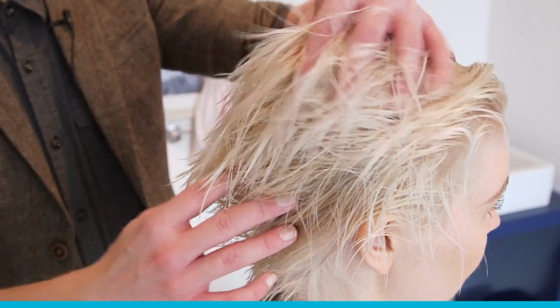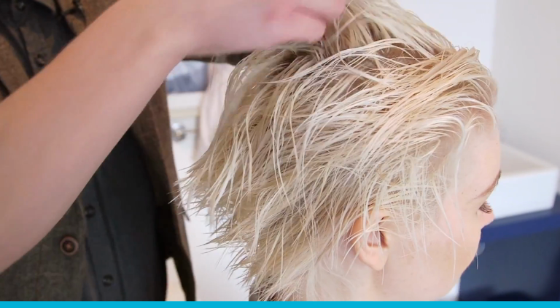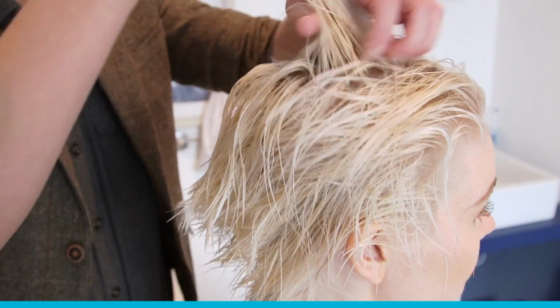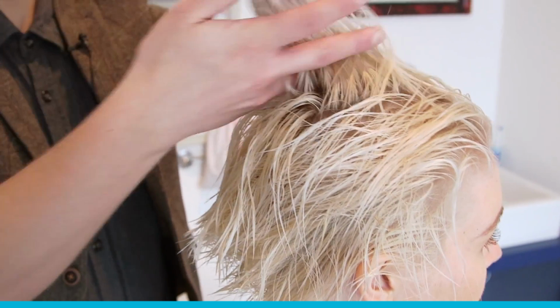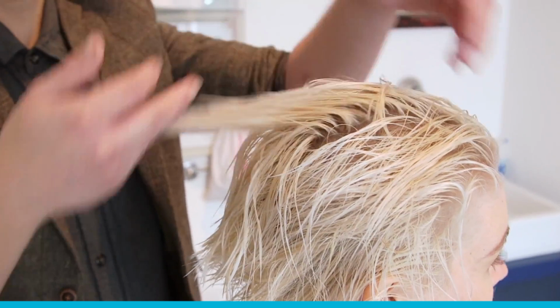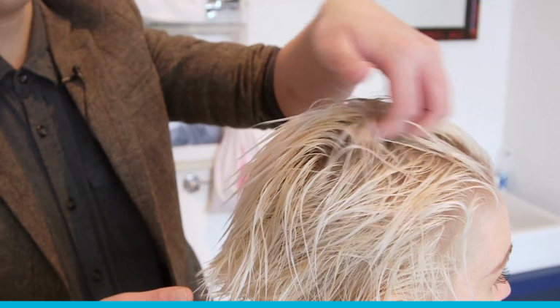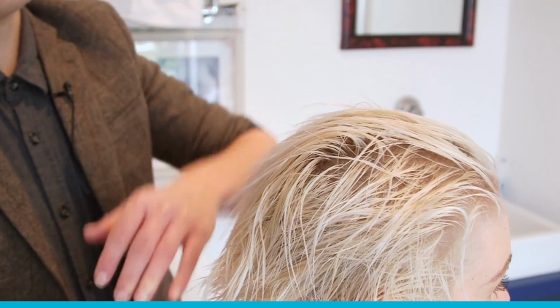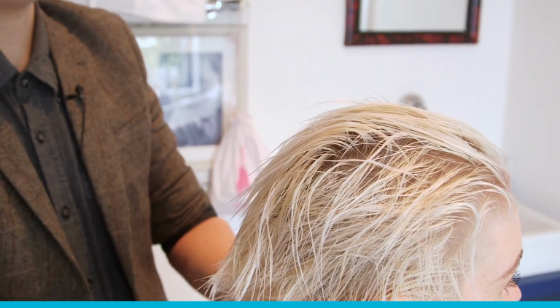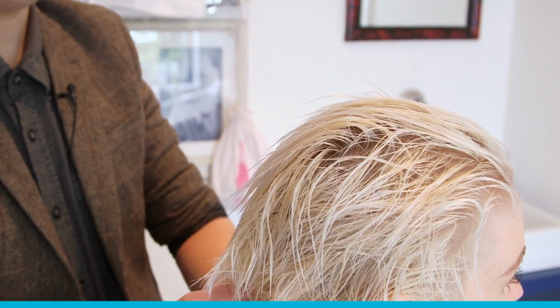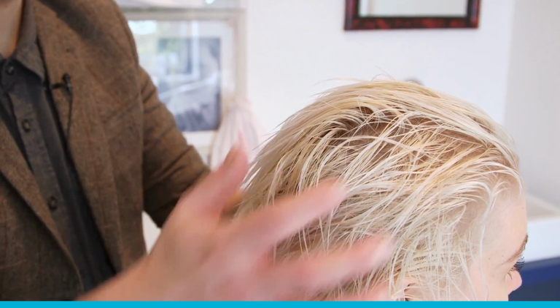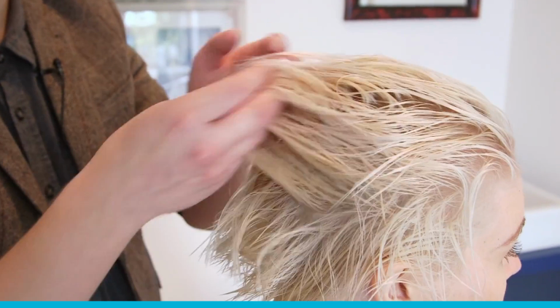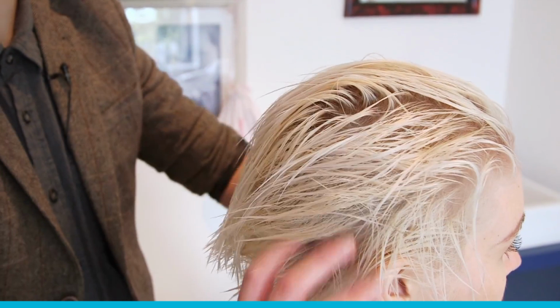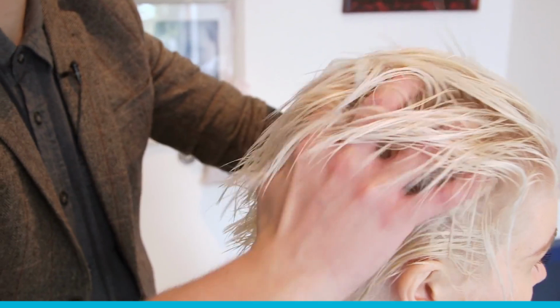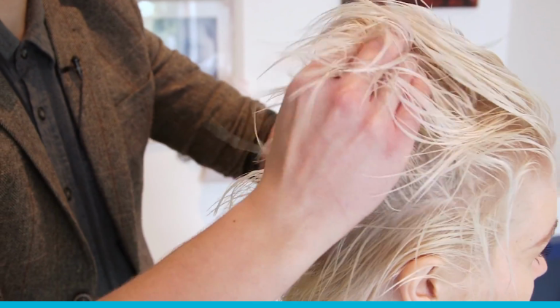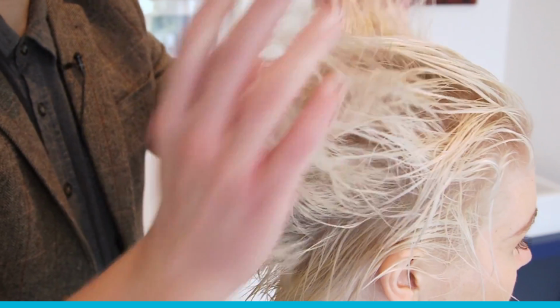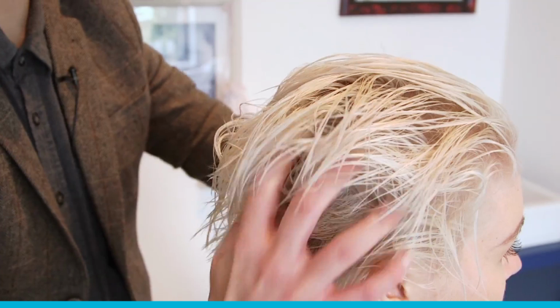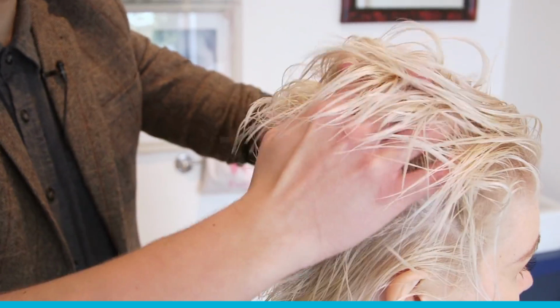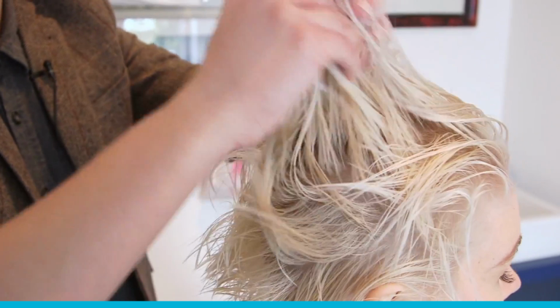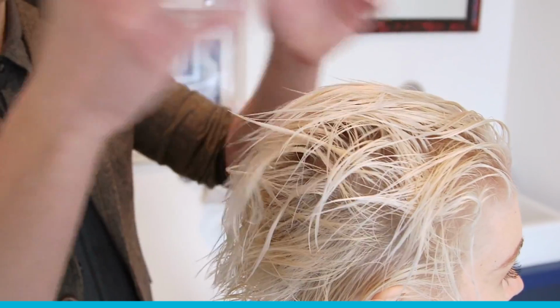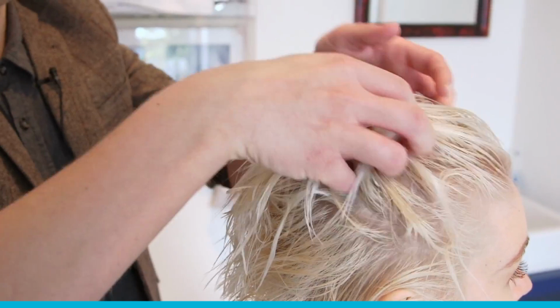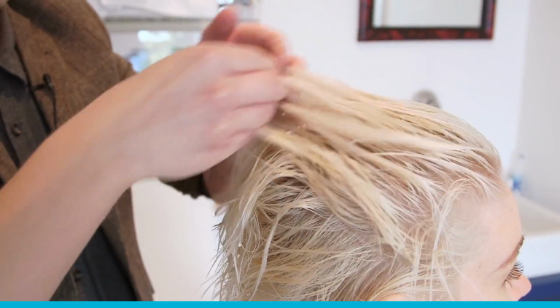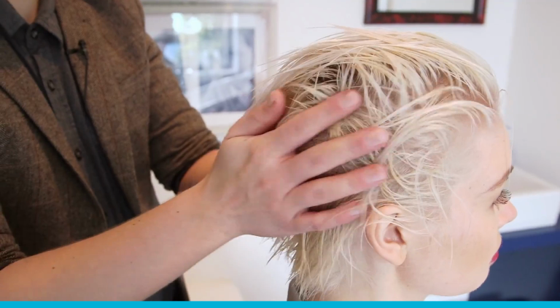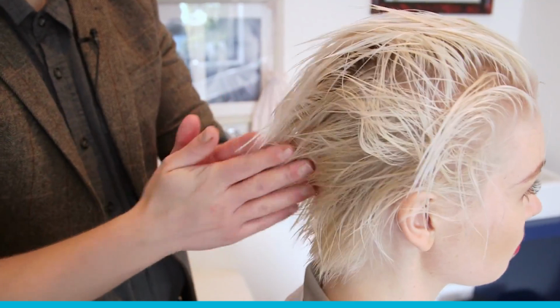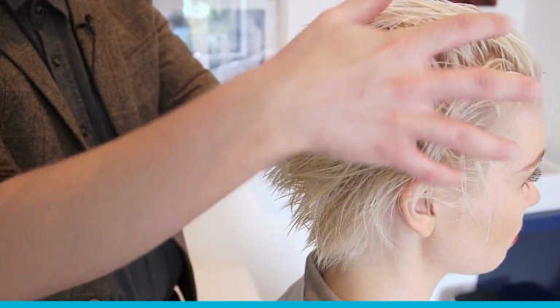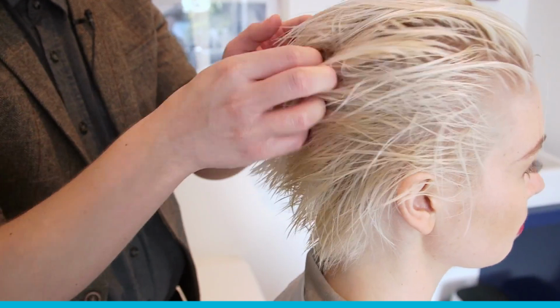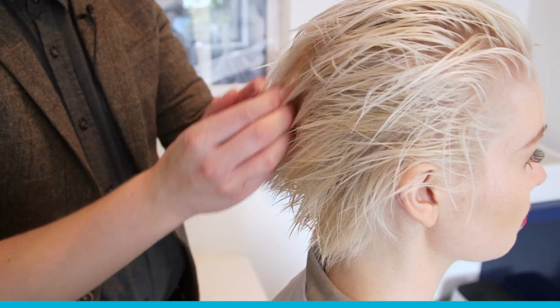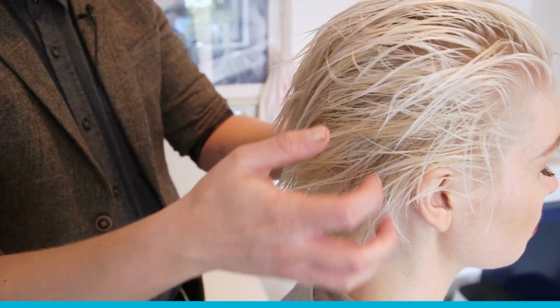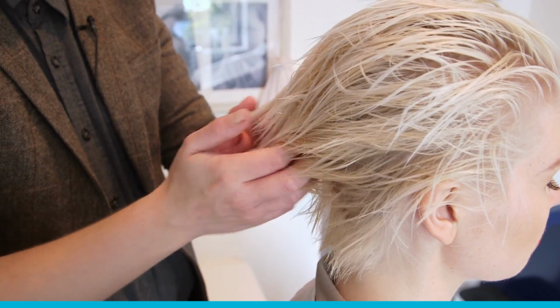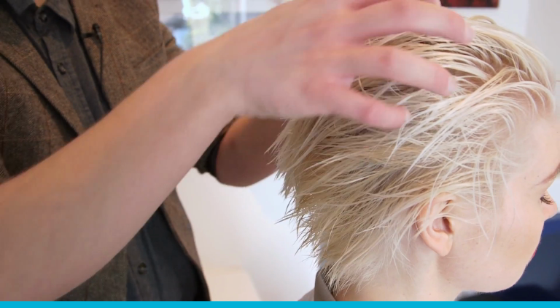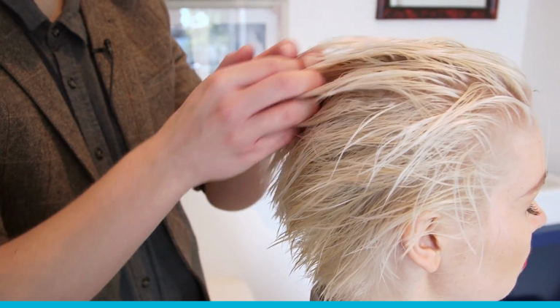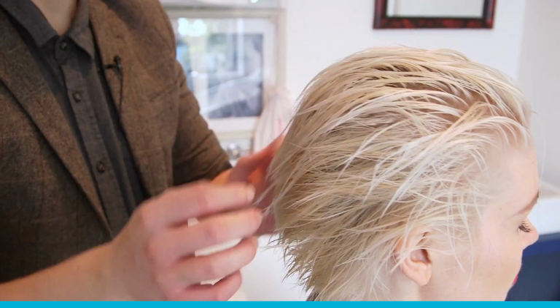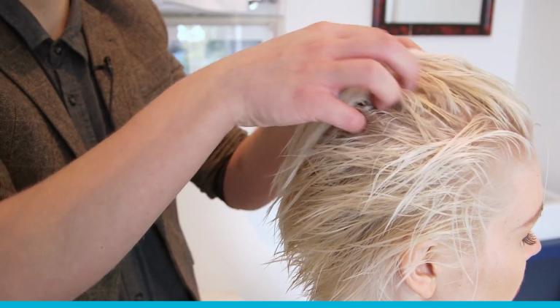What this is doing is really making the hair feel so much softer, putting that moisture back into the hair, which when you've bleached and chemically treated your hair, it can really miss. So it's really nice to get that back.